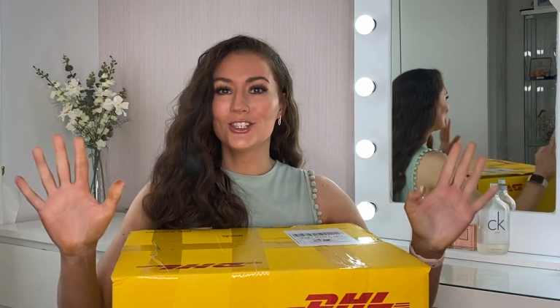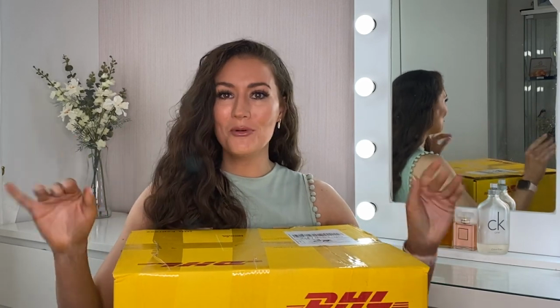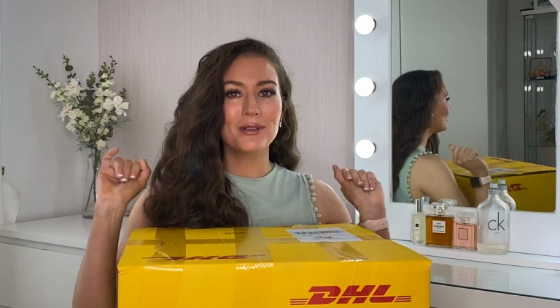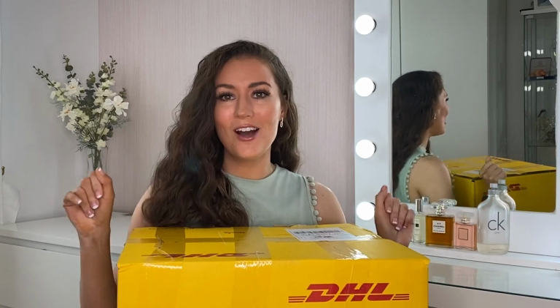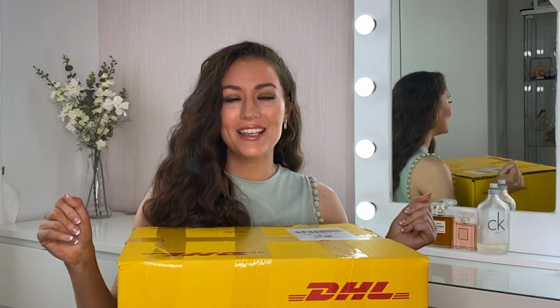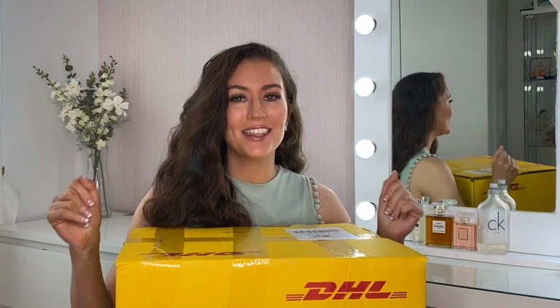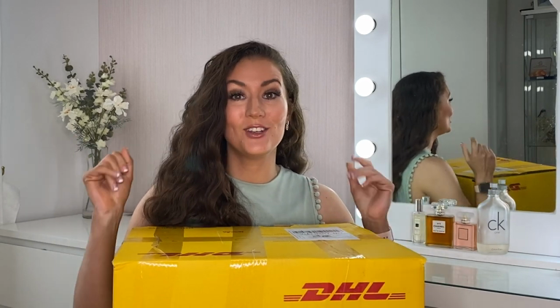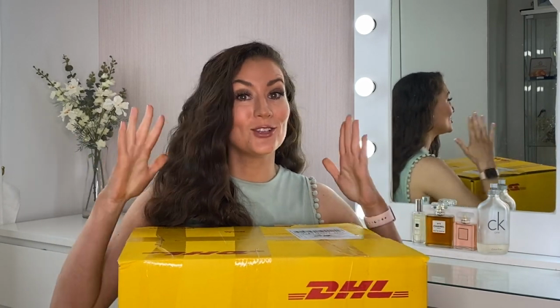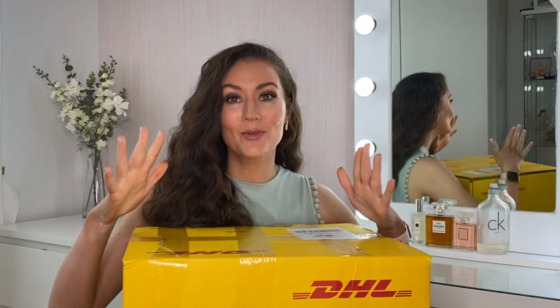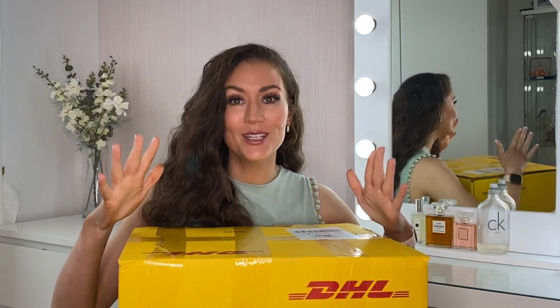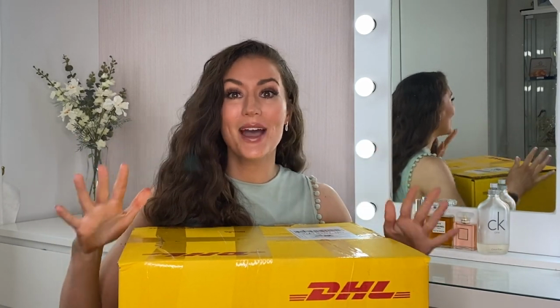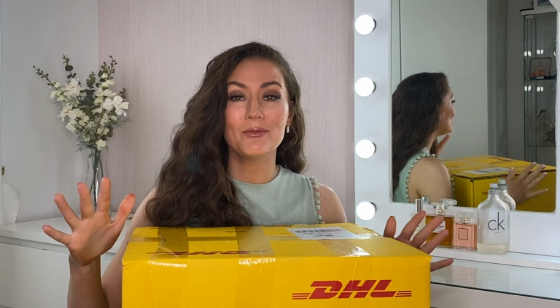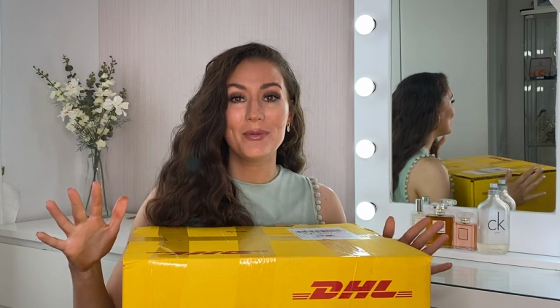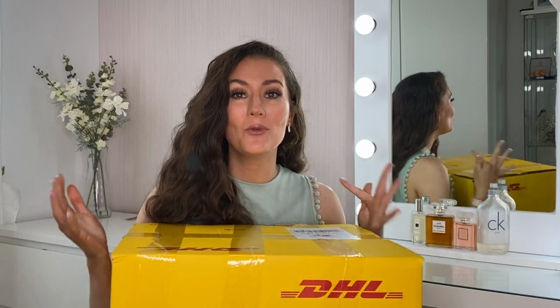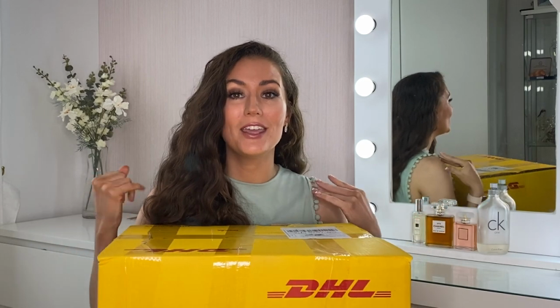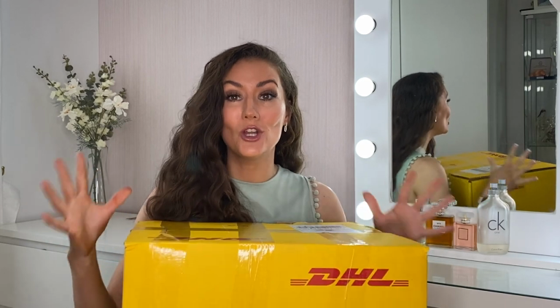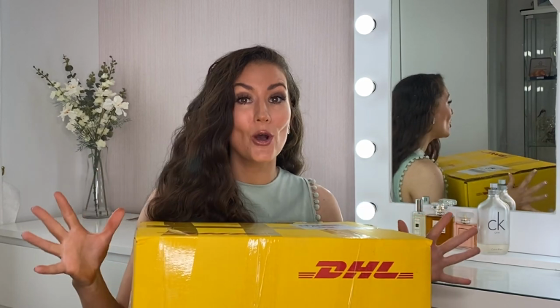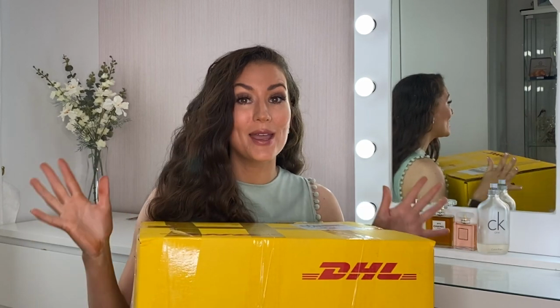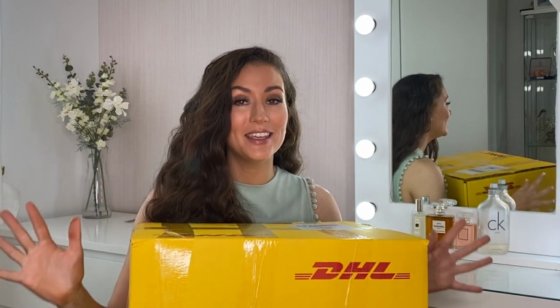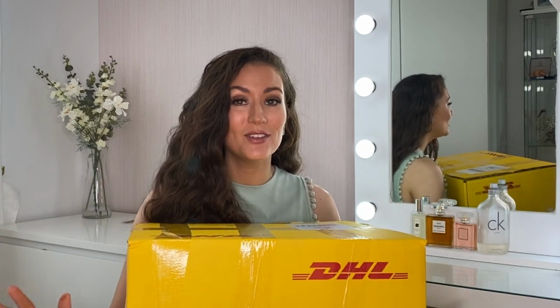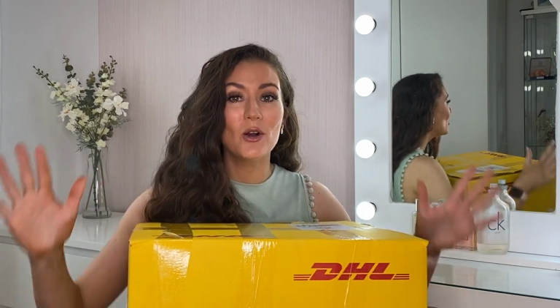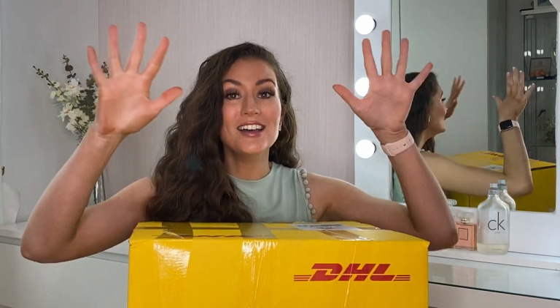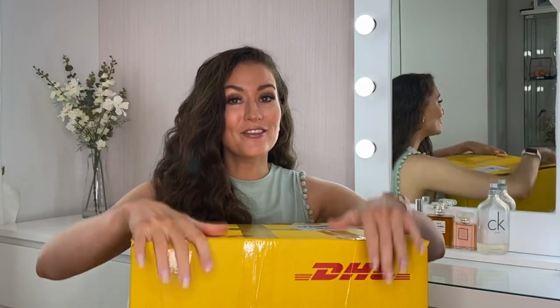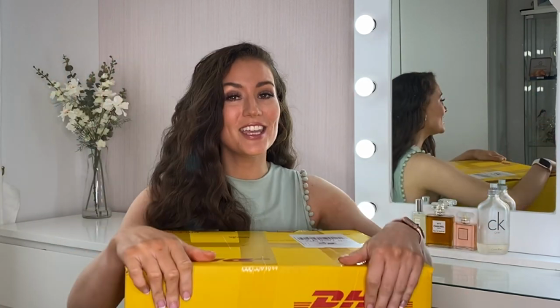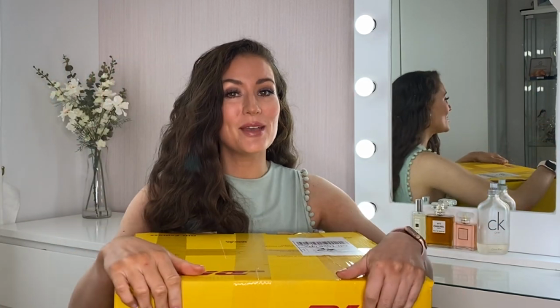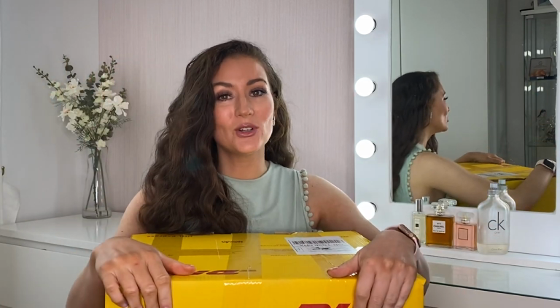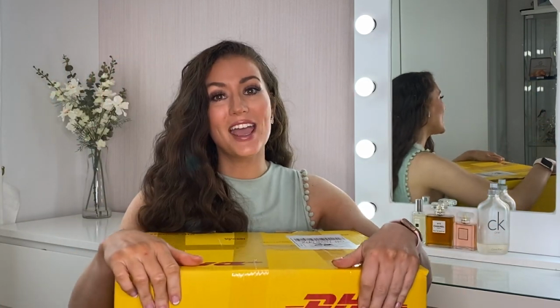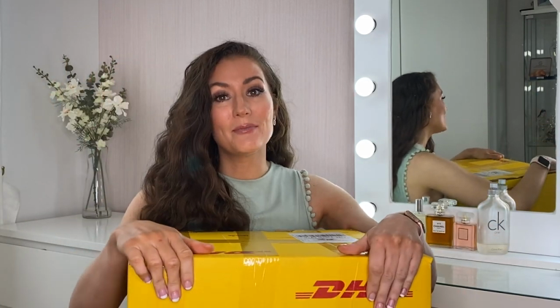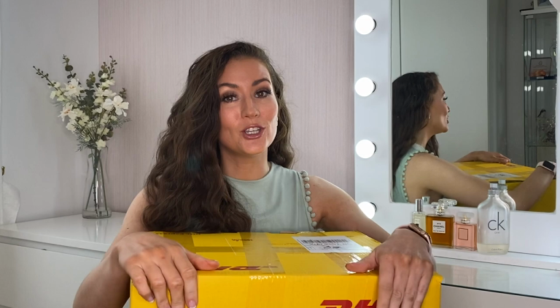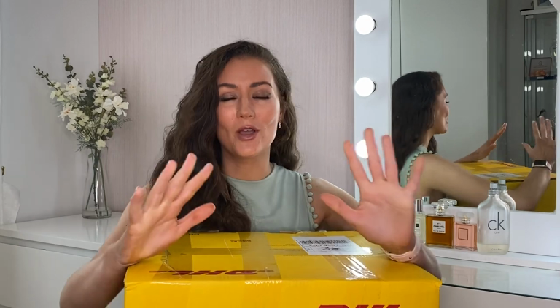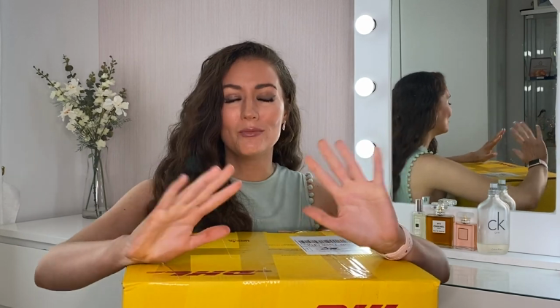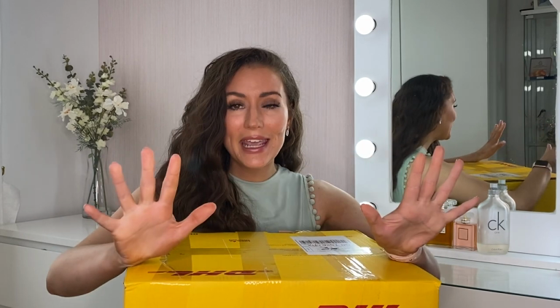I will start off by saying that this video is not sponsored by Nadine Murabi in any way. They don't know that I am making this video. Everything that I bought today I purchased with my own money.